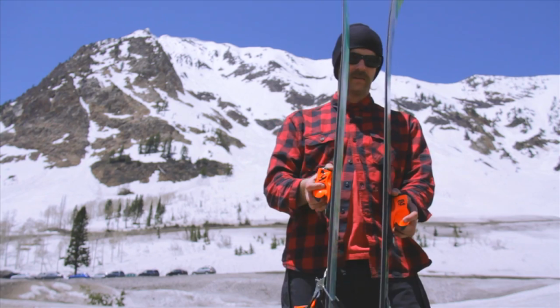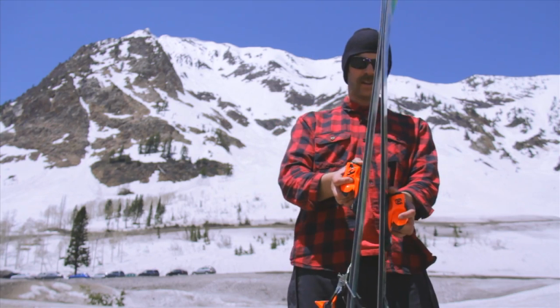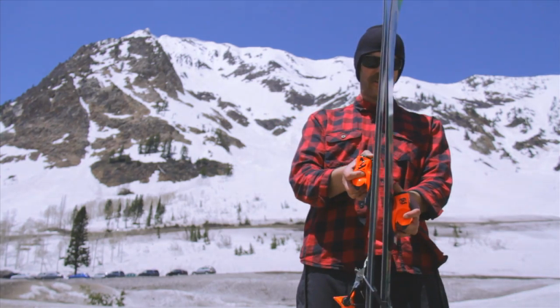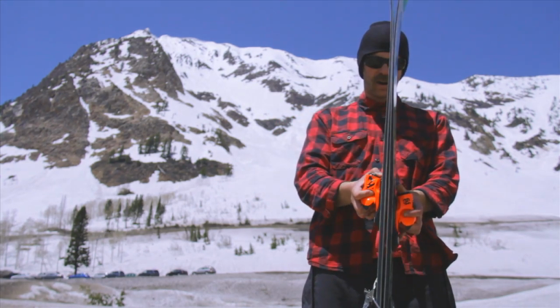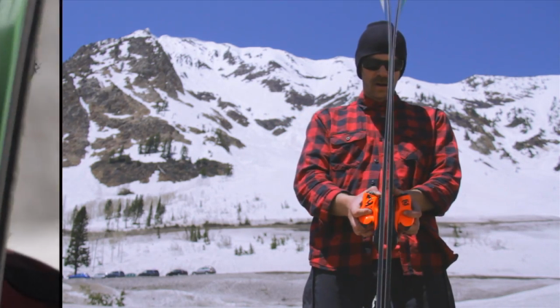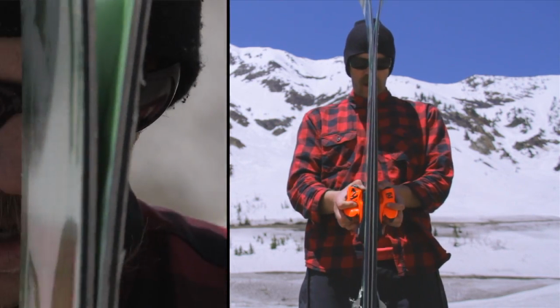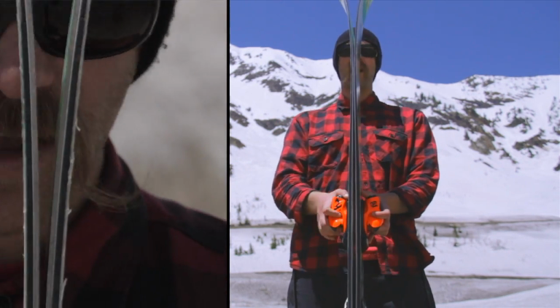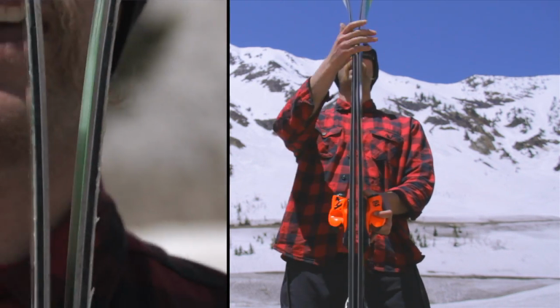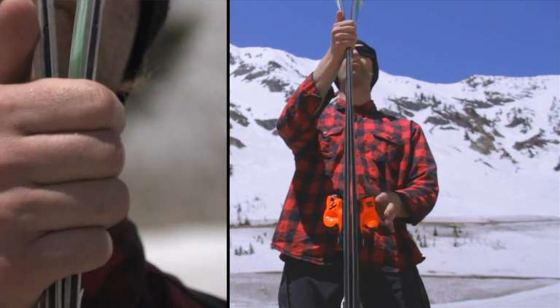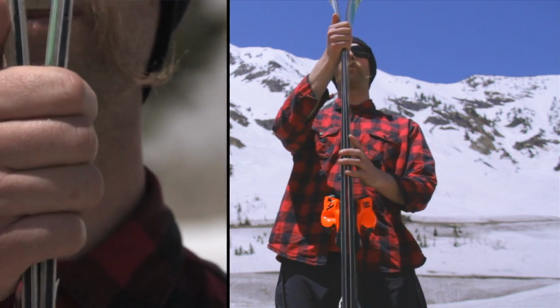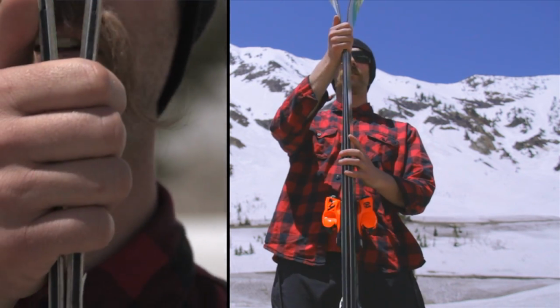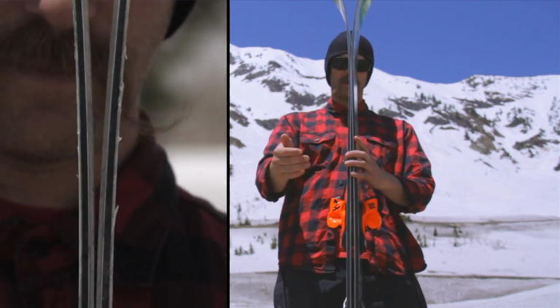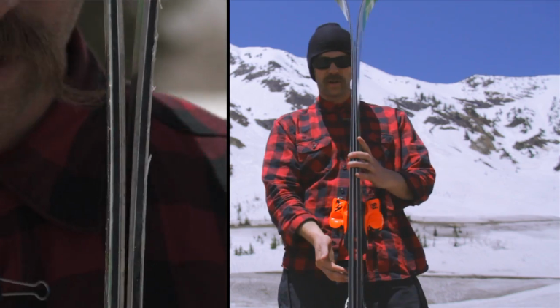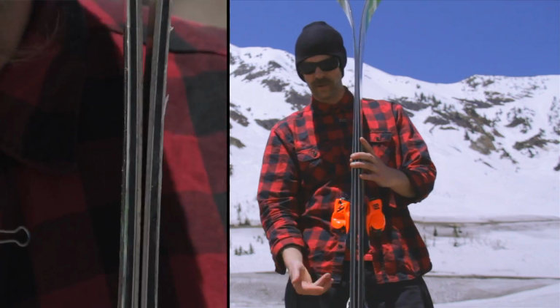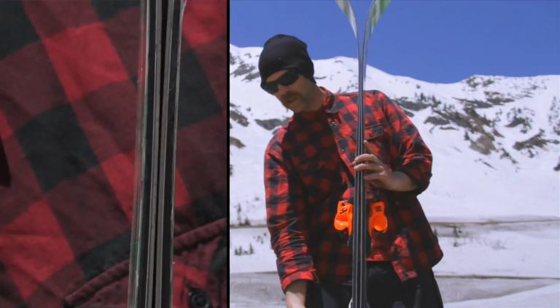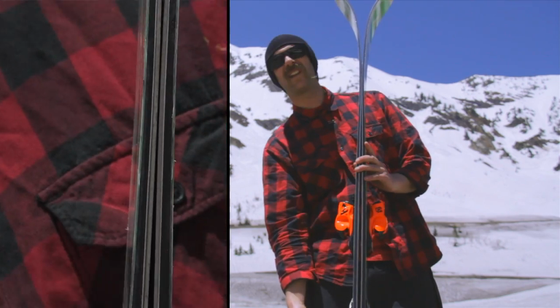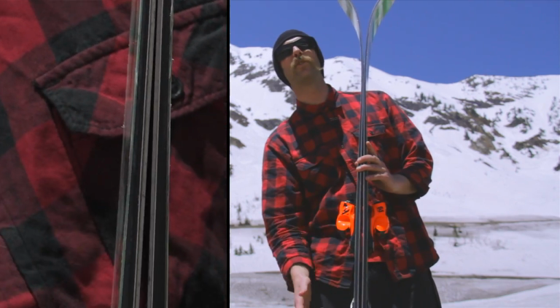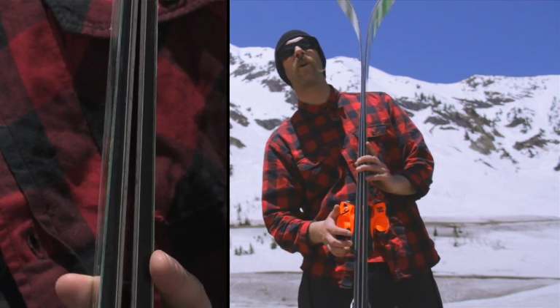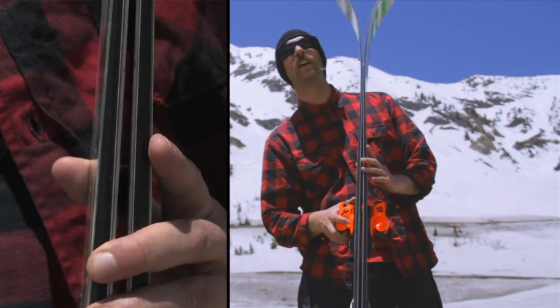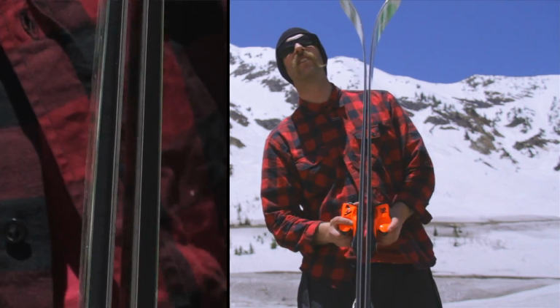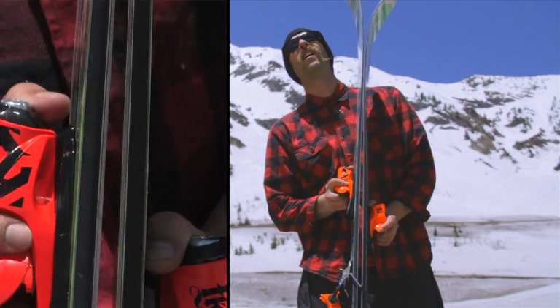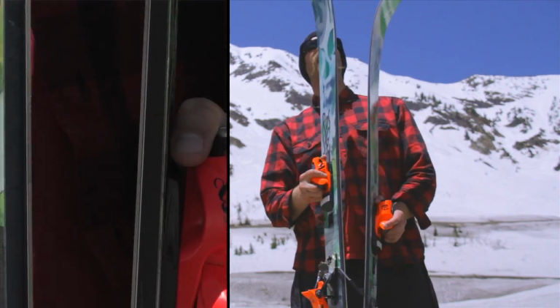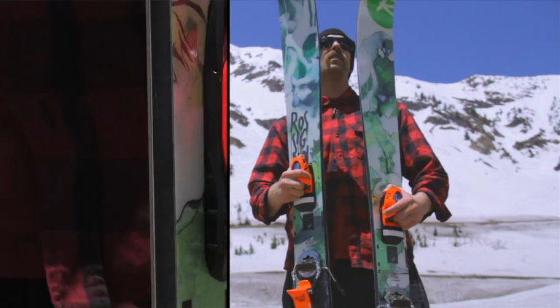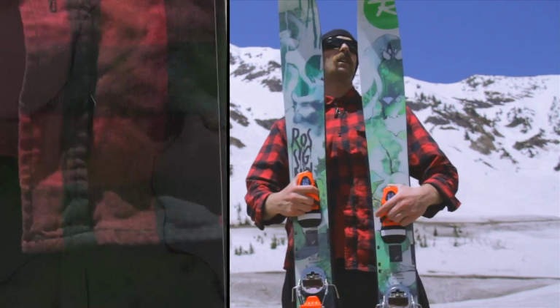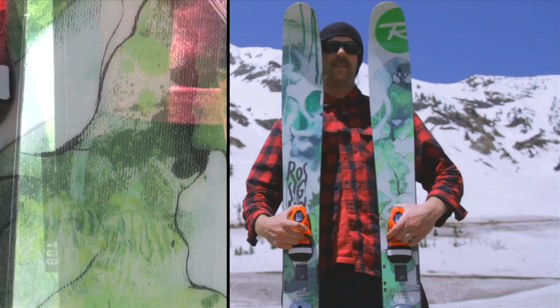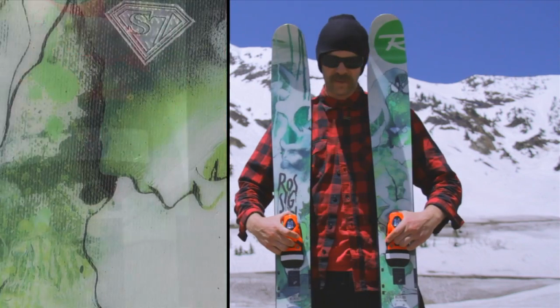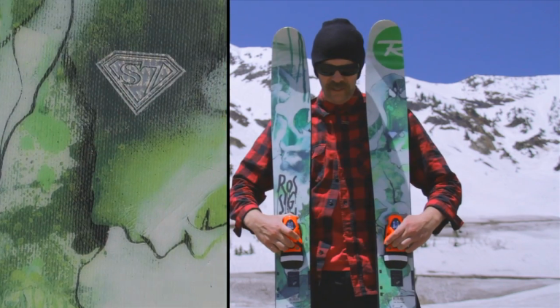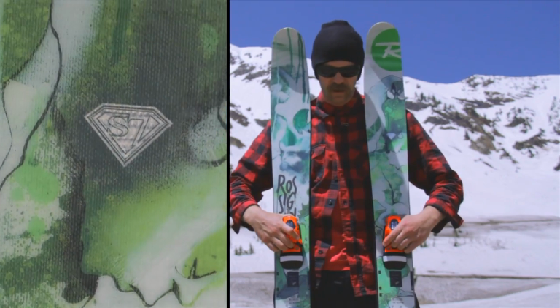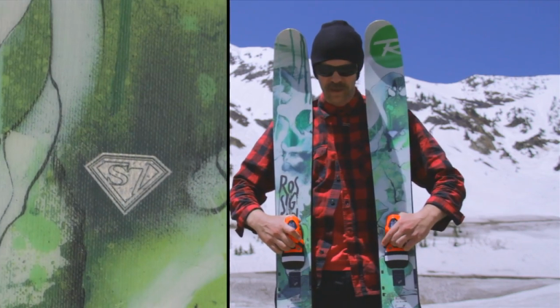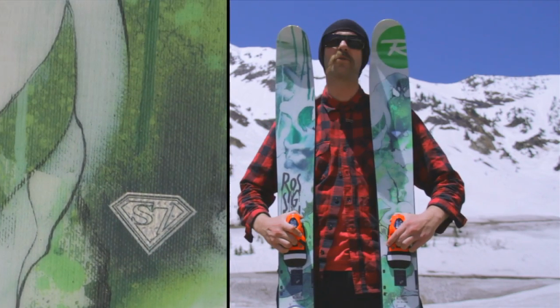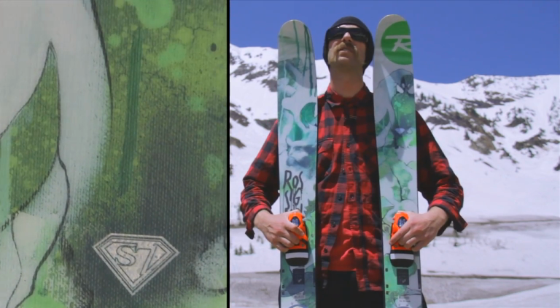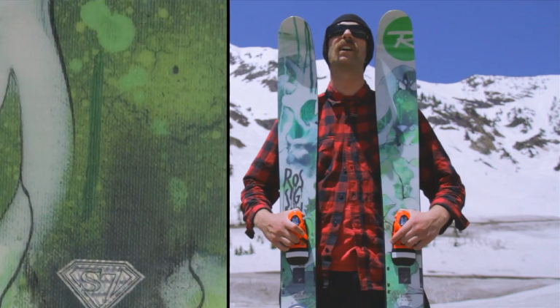Taking a look at the profile here: you've got a really rockered tip, traditional underfoot, and a little bit of a rocker tail. On the sidecut, a little bit of a tapered tail, otherwise pretty traditional sidecut.